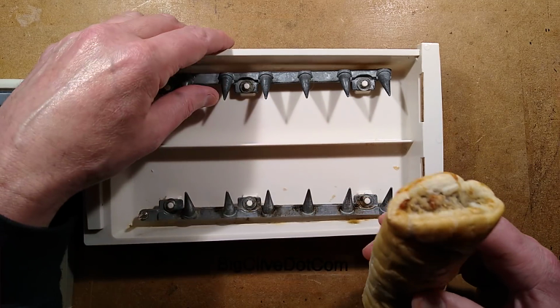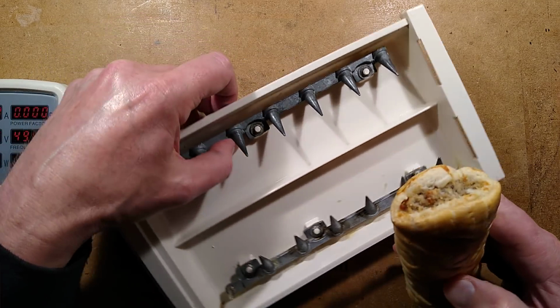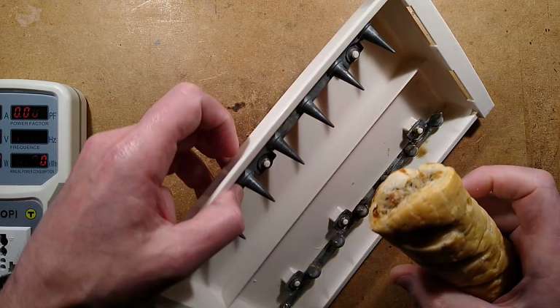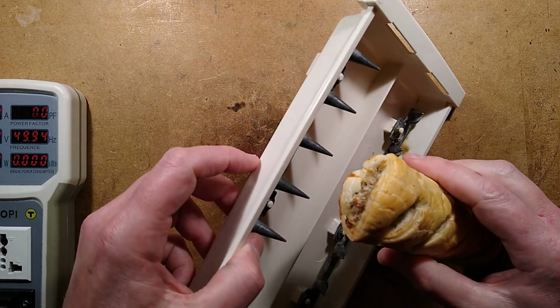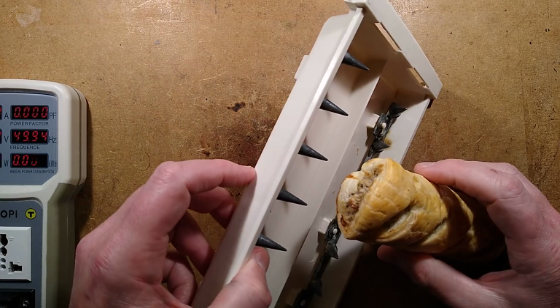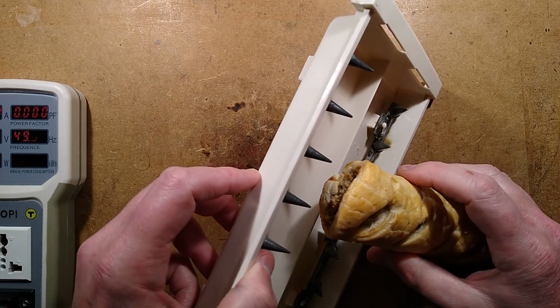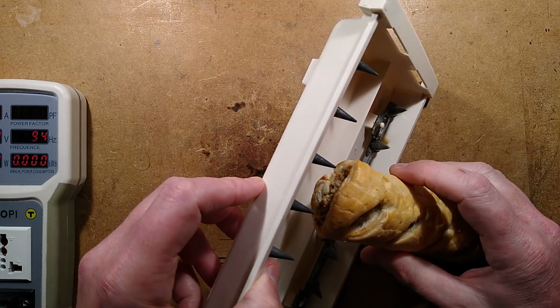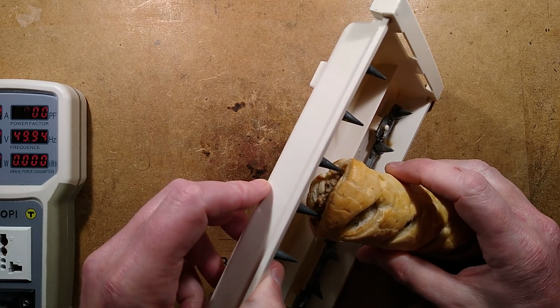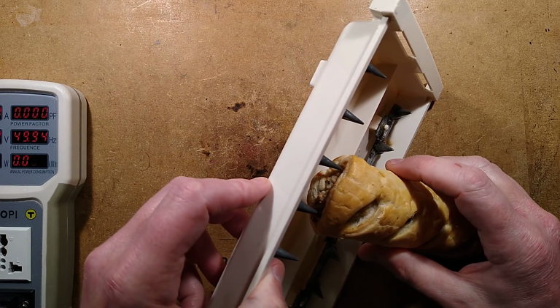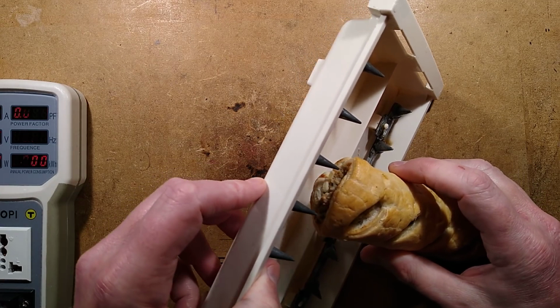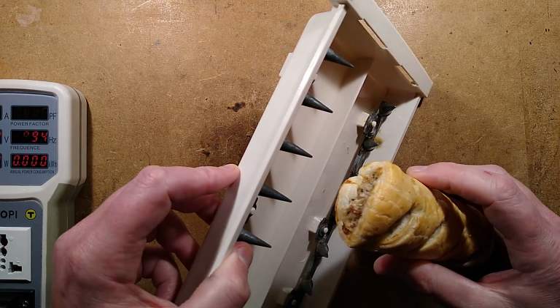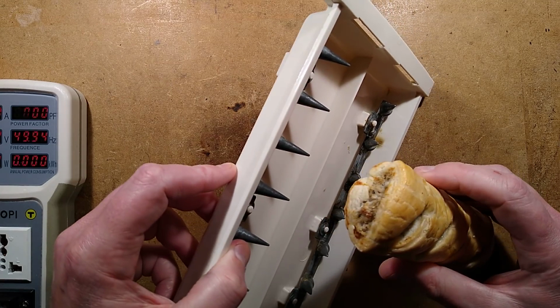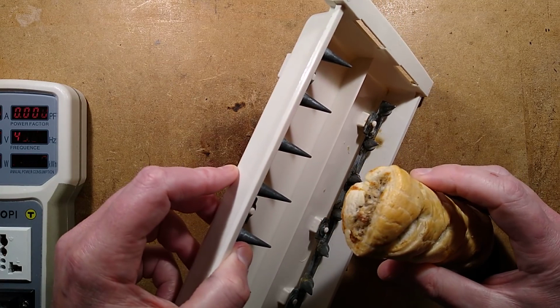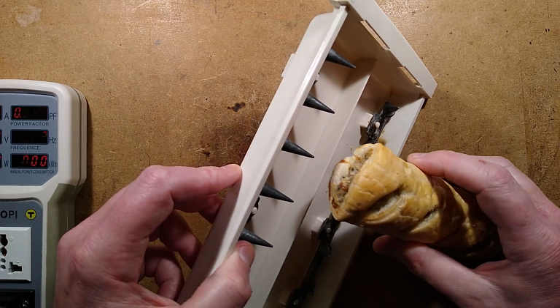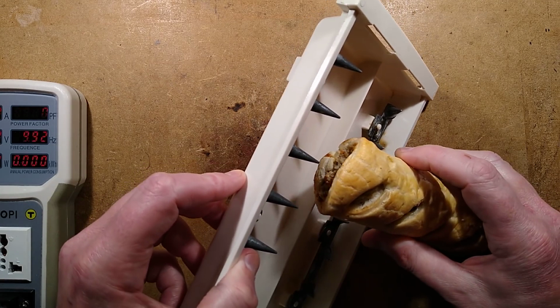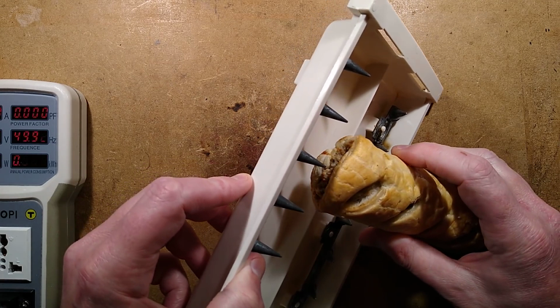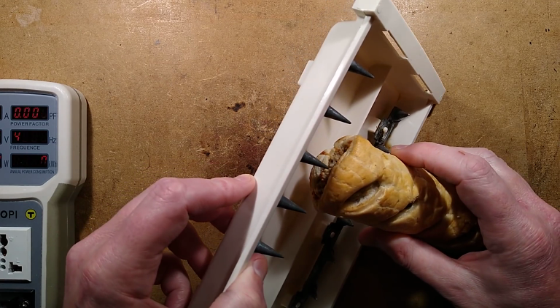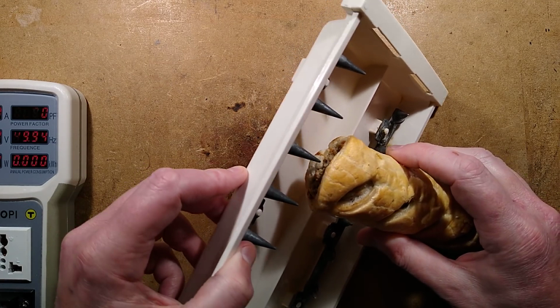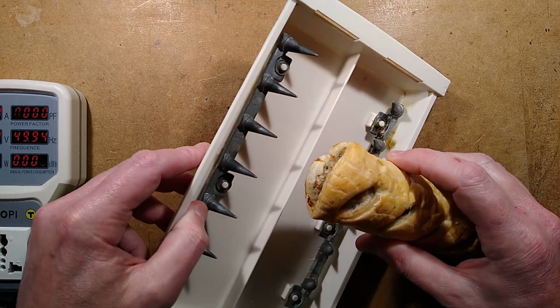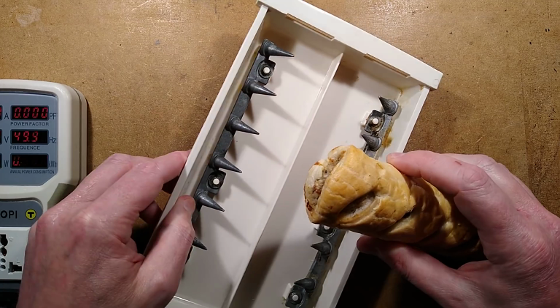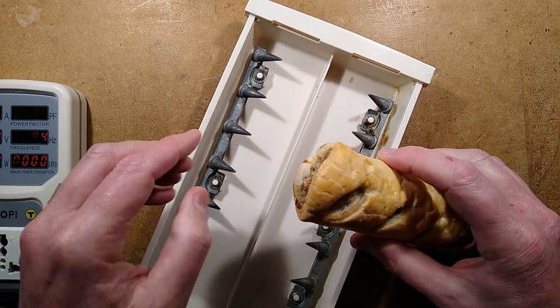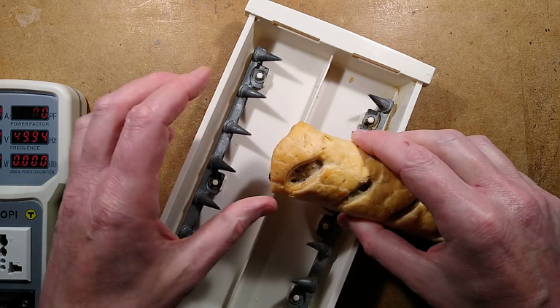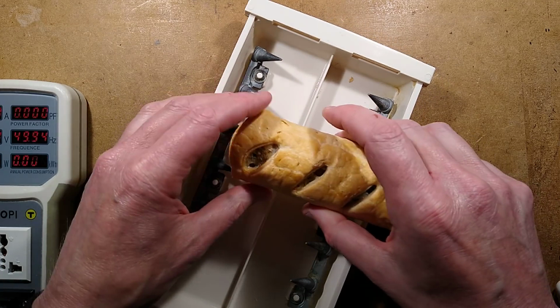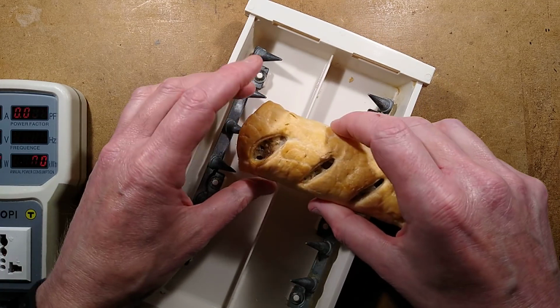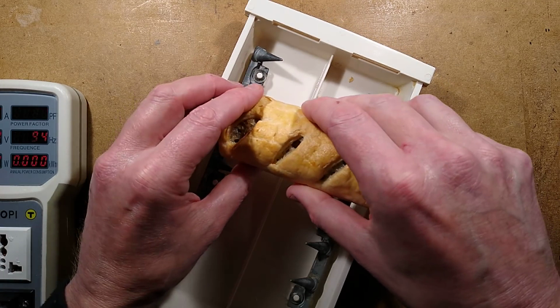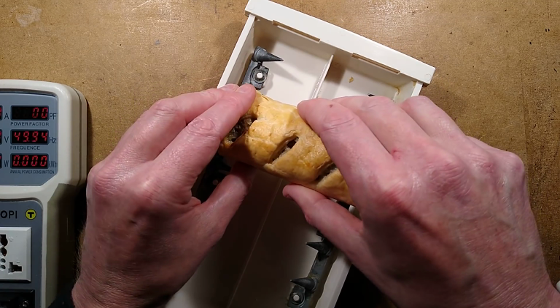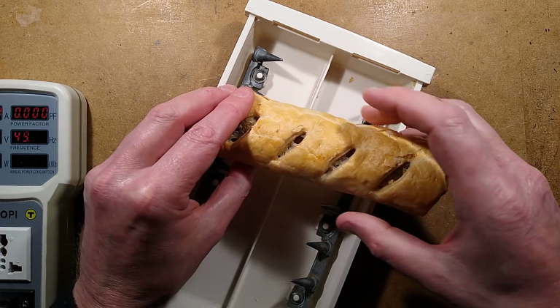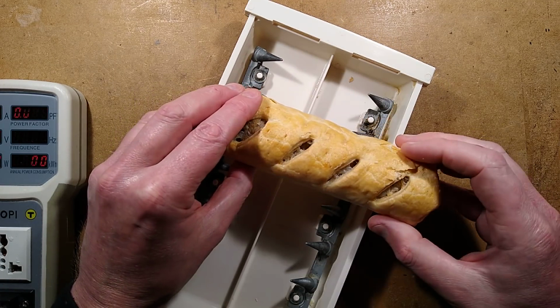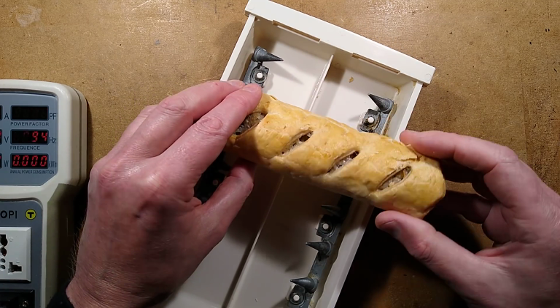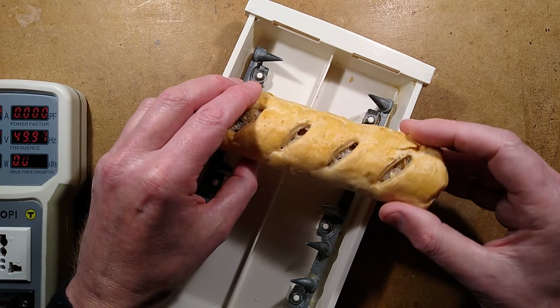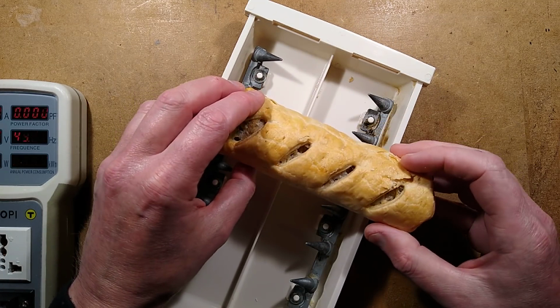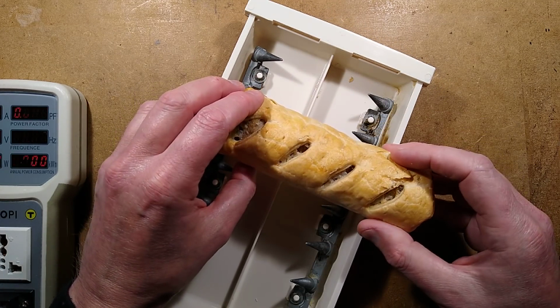Do we use two spikes or do we use one spike? I think one spike might be the best — I think we're going to get a better contact here. So let's try and work out how we're going to get this in.